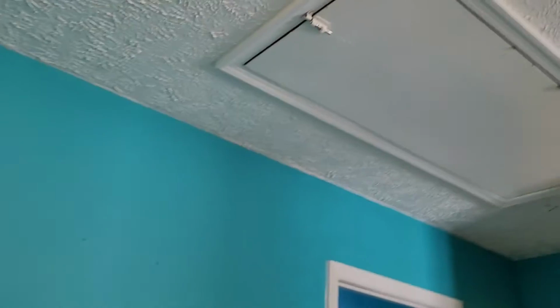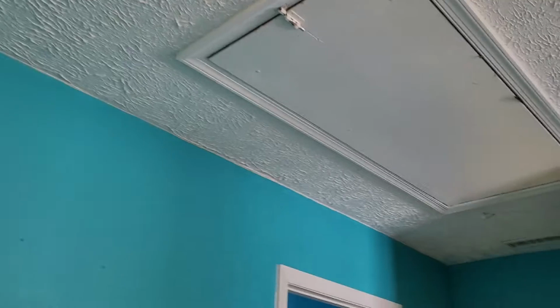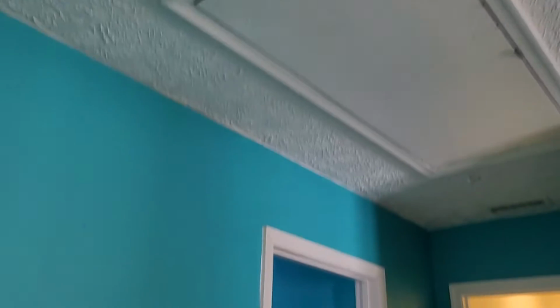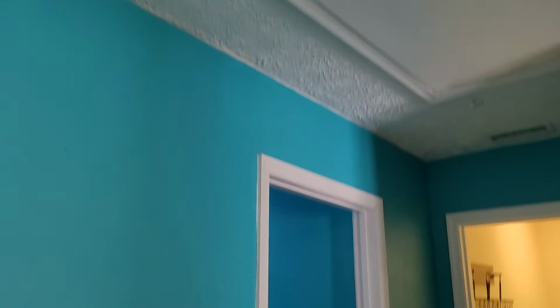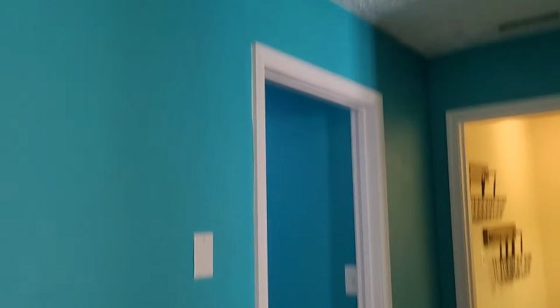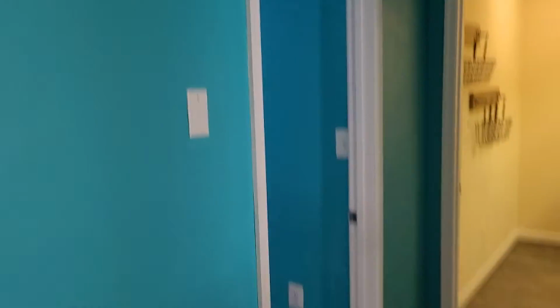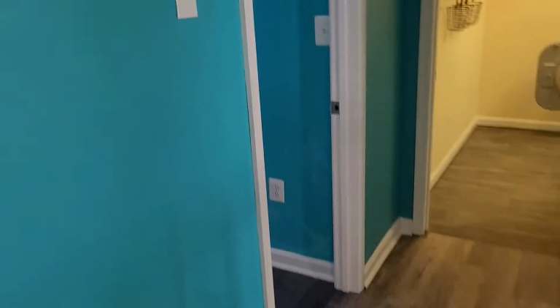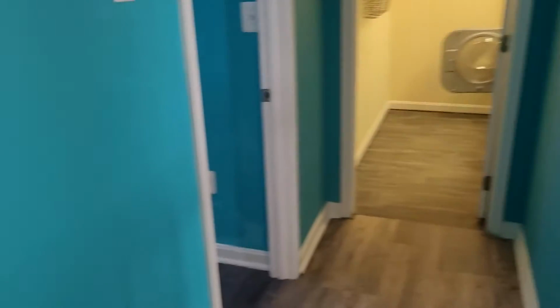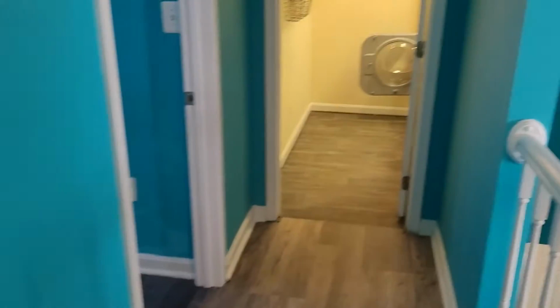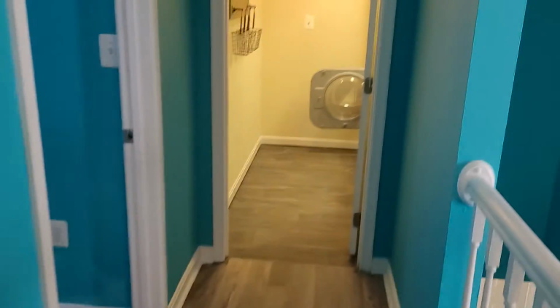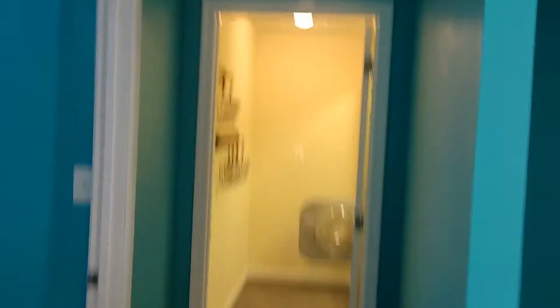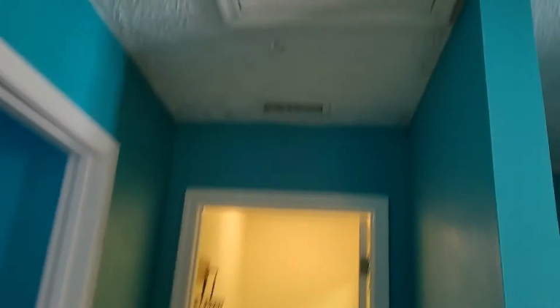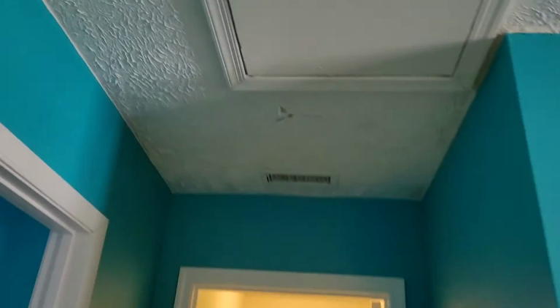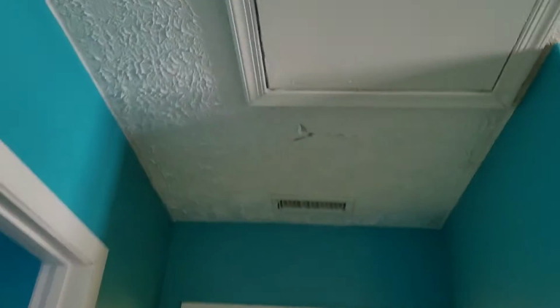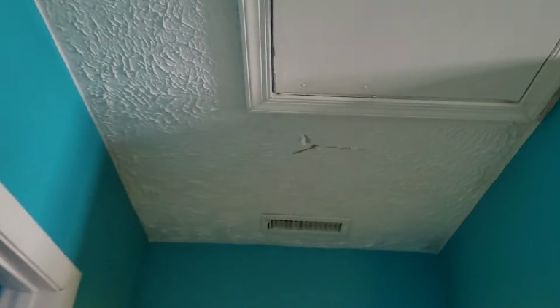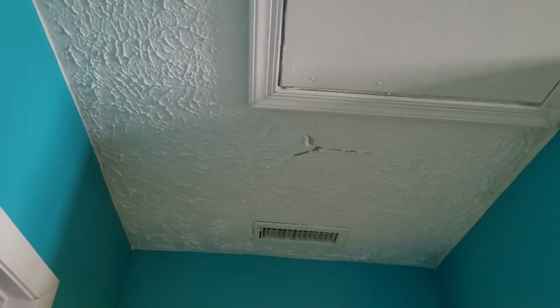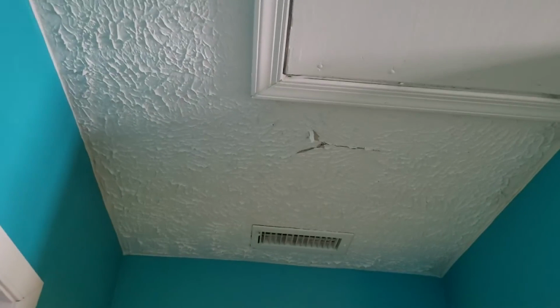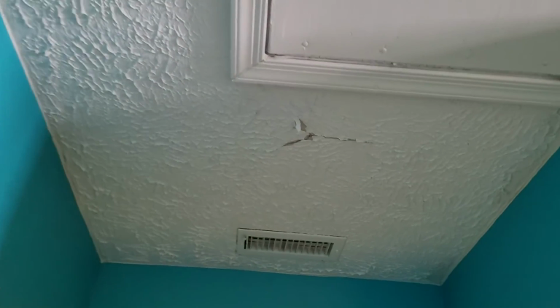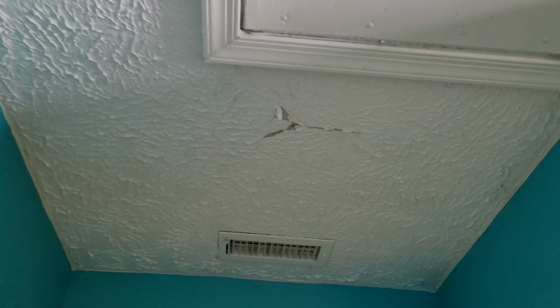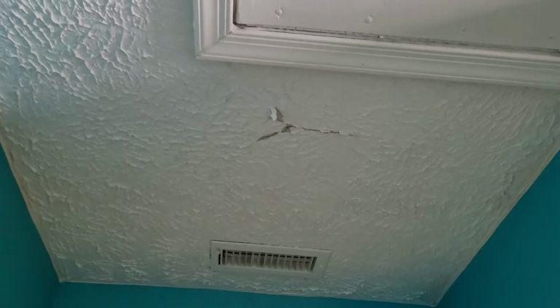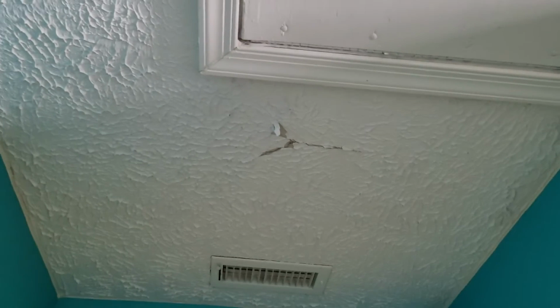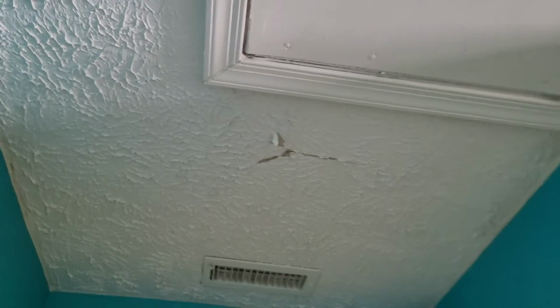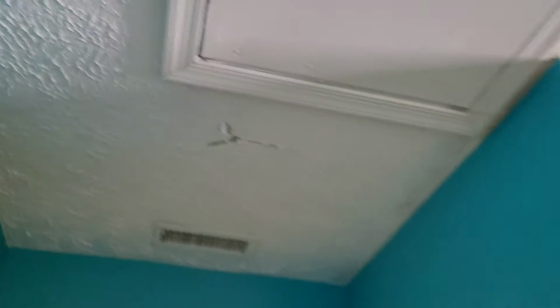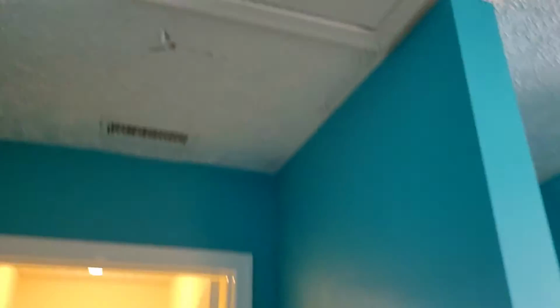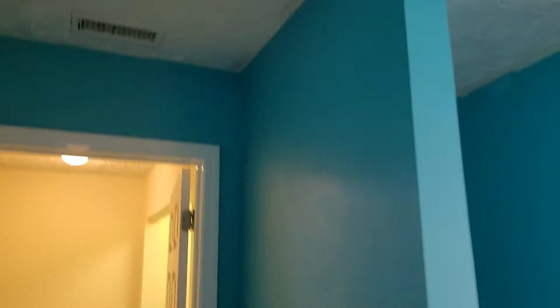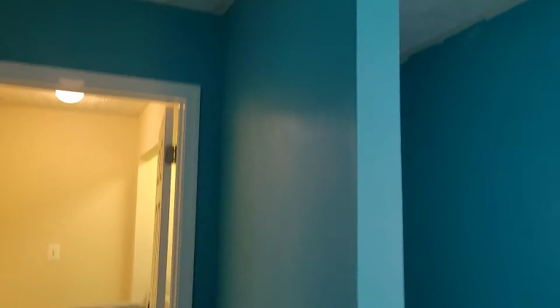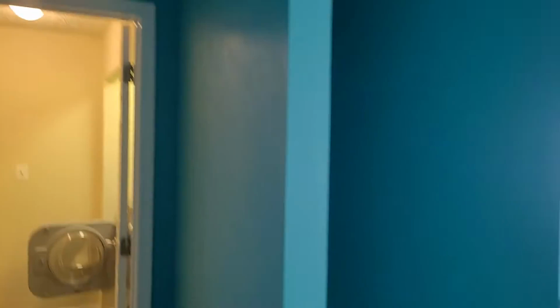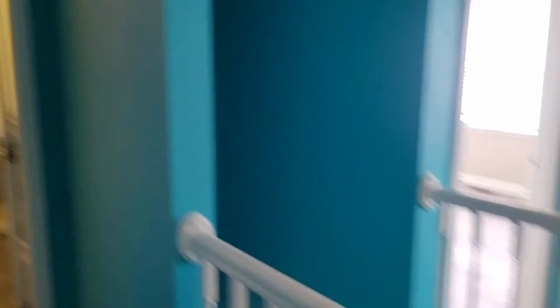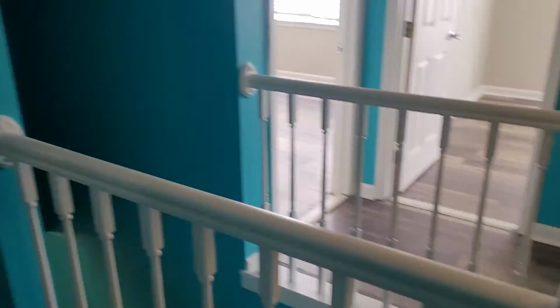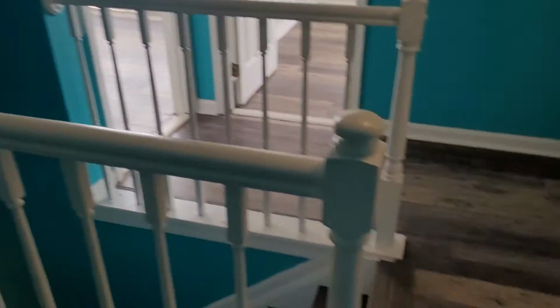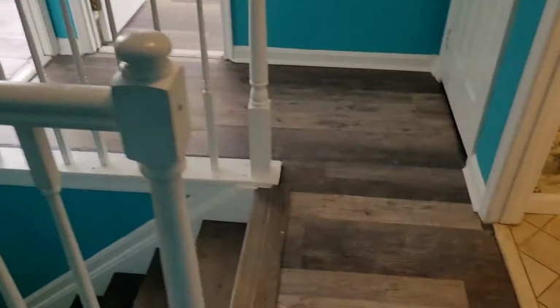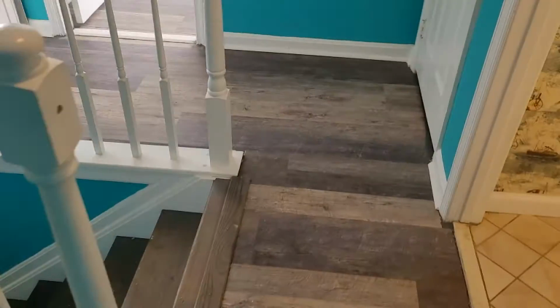Attic access is right there. And the ceiling here has a lot of spots where the paint is kind of chipping and cracking, as you can see right there by the attic hatch. Just wanted to note that down.